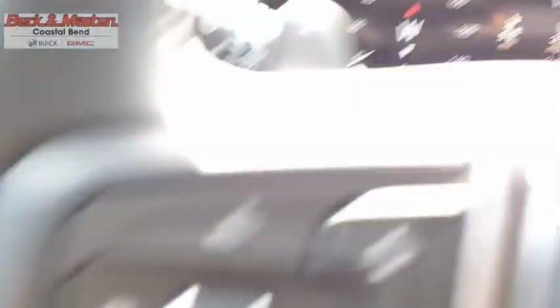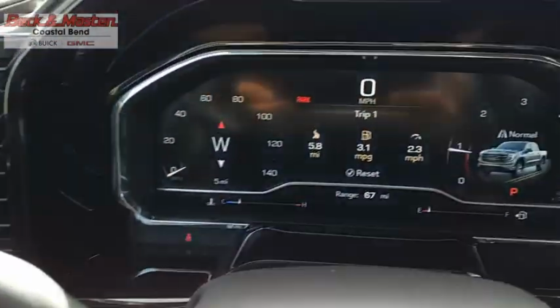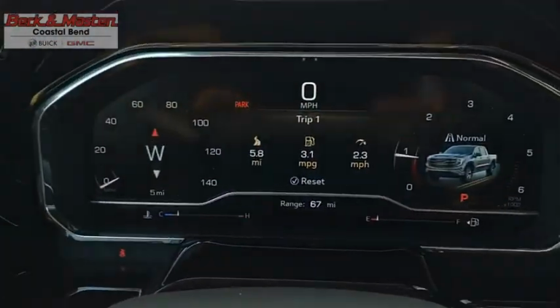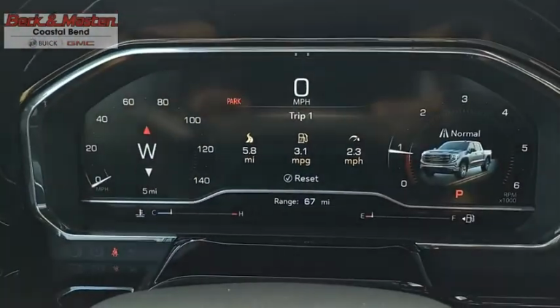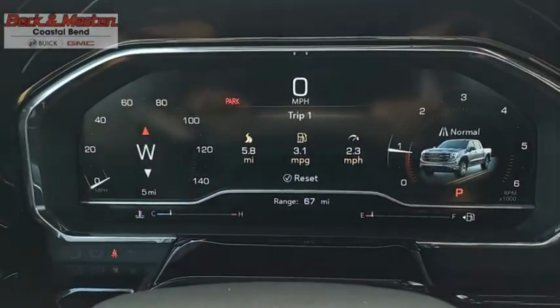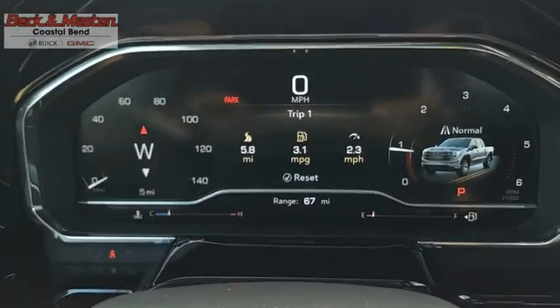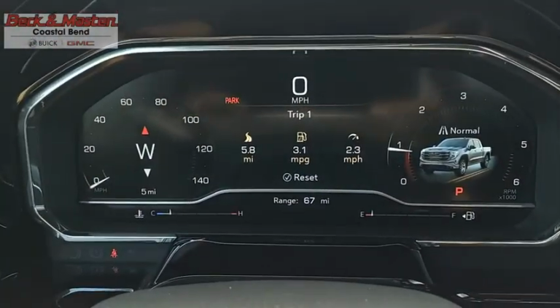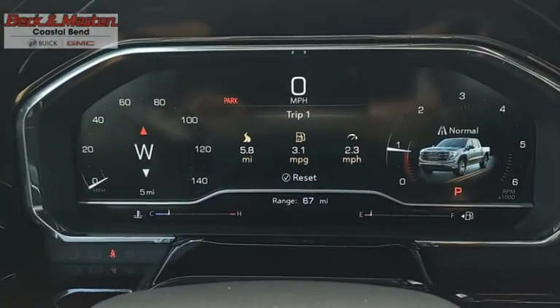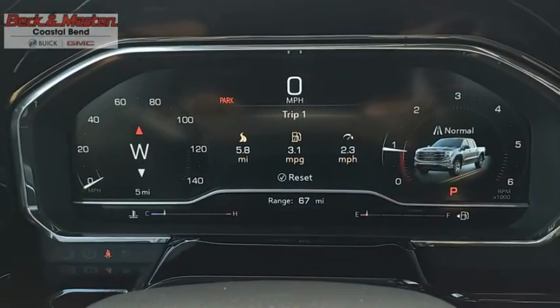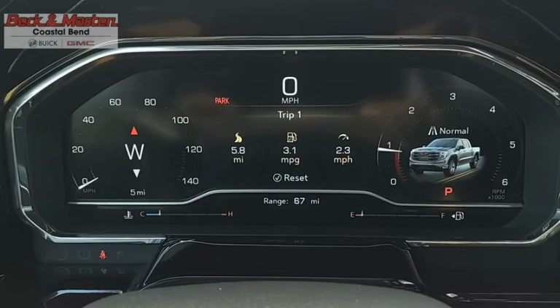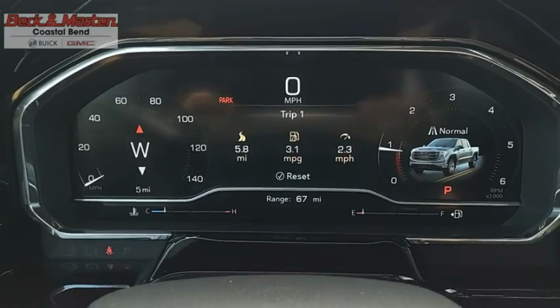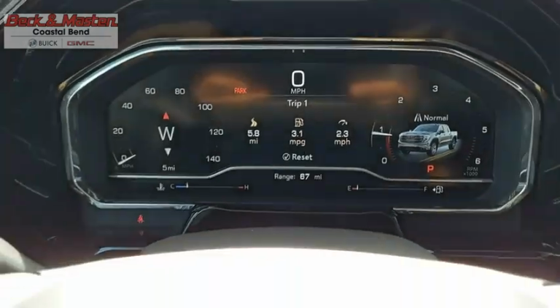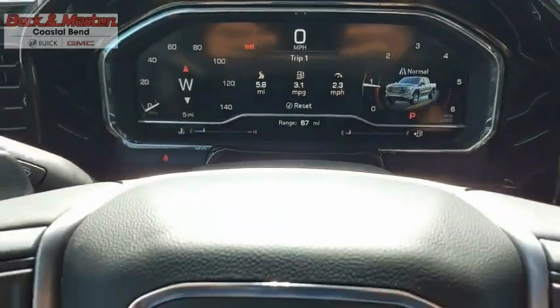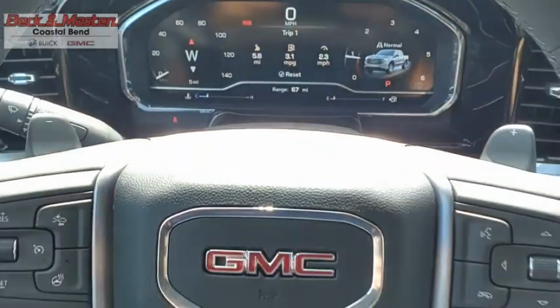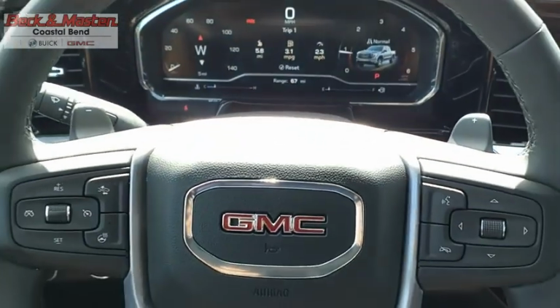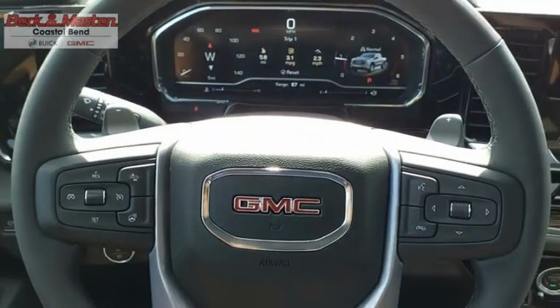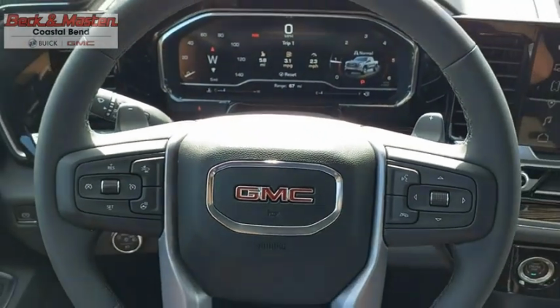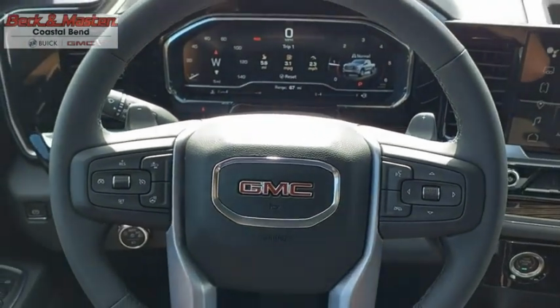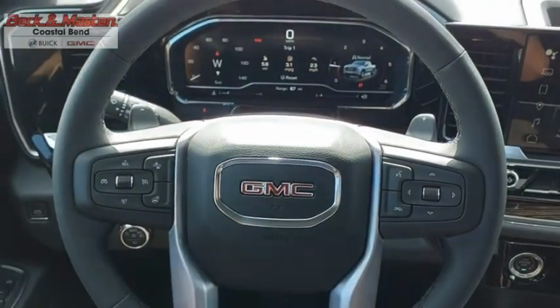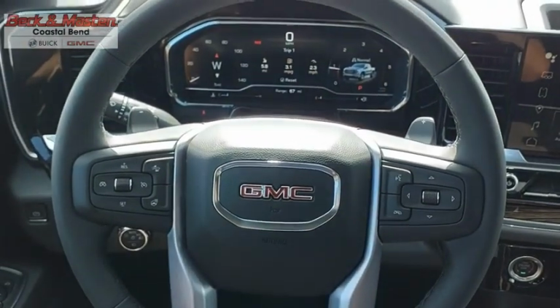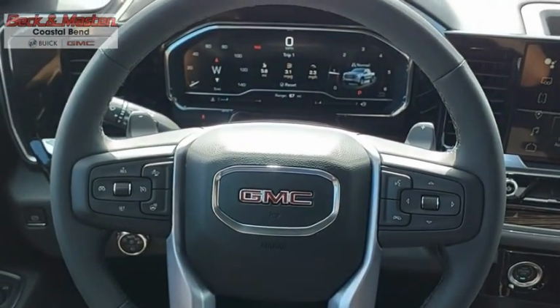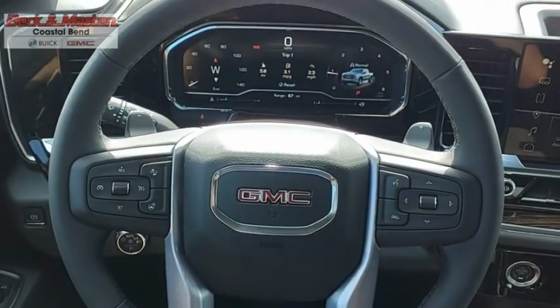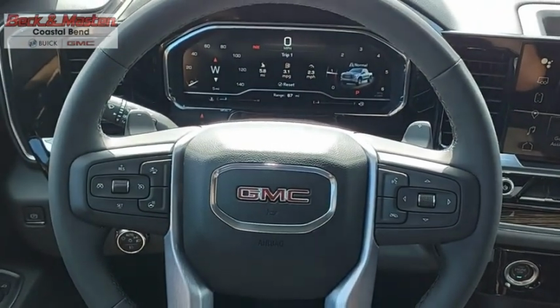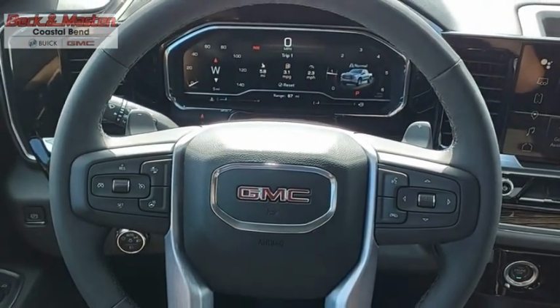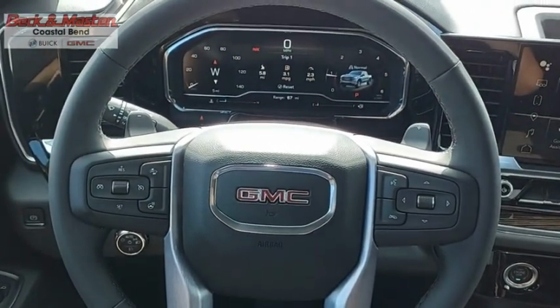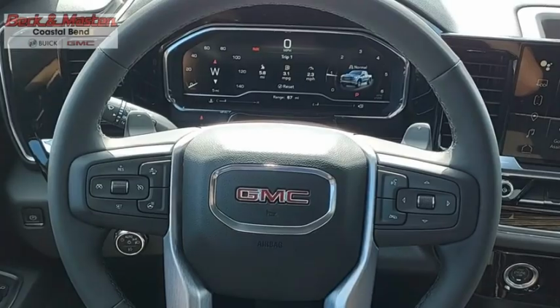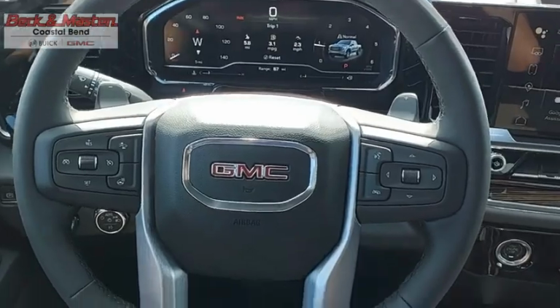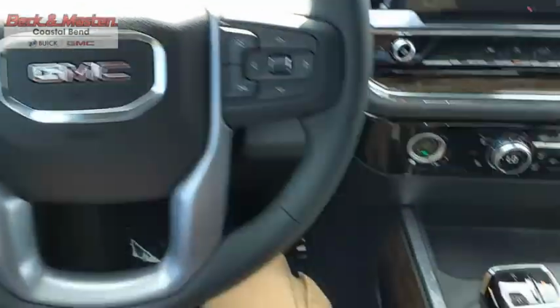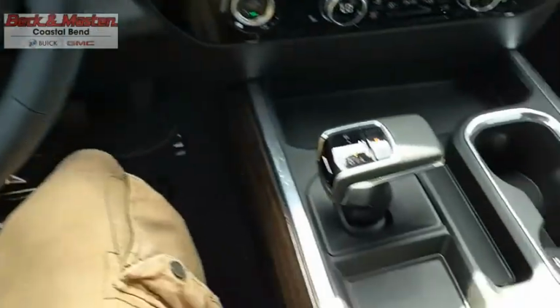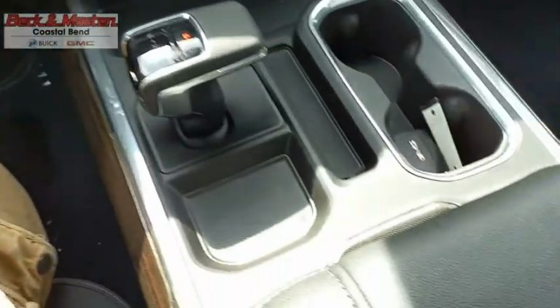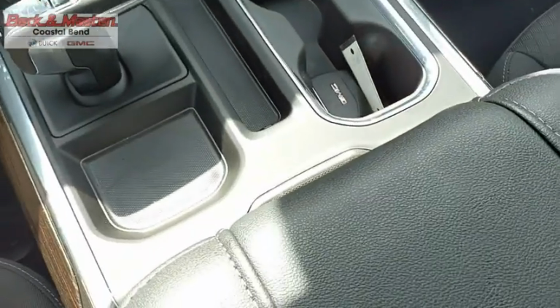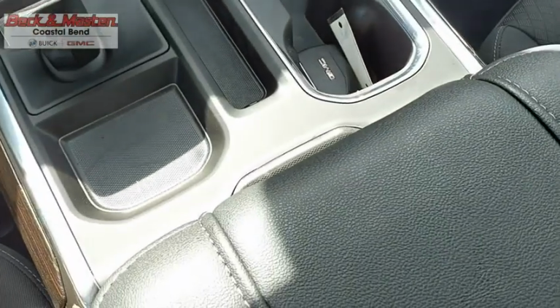Power and advanced technology can both be found in this fantastic truck. A vehicle like this doesn't come along every day — come in and get it before someone else does.